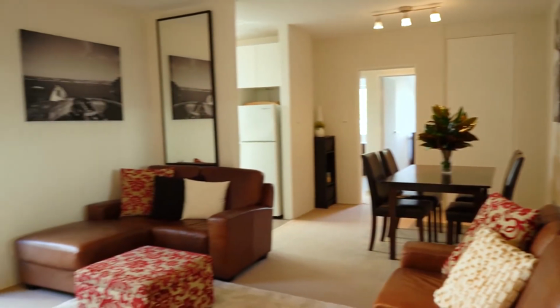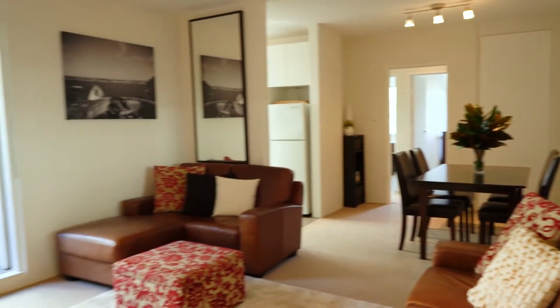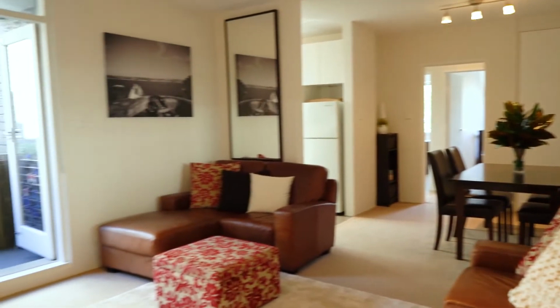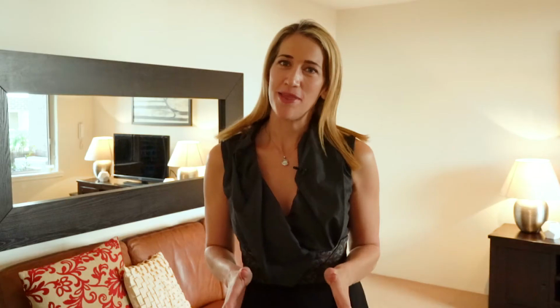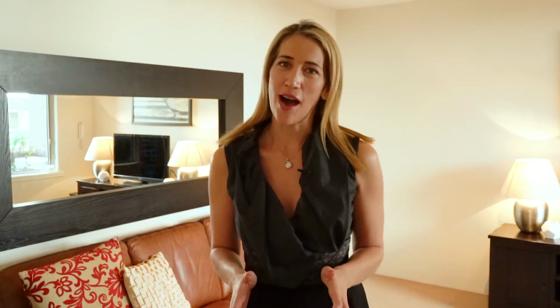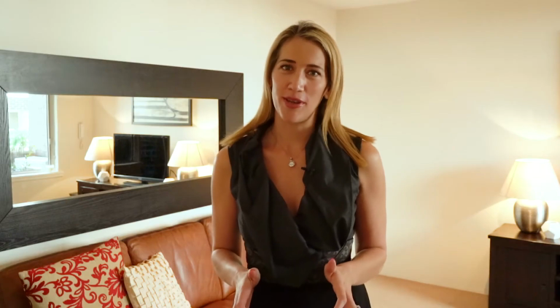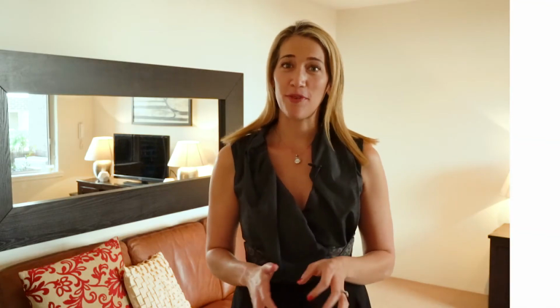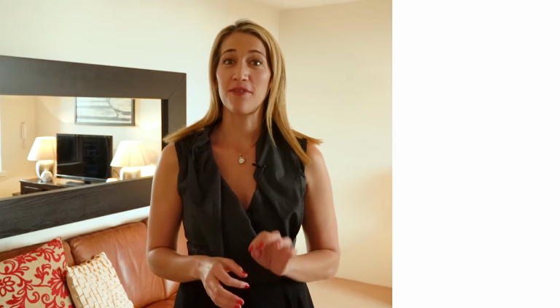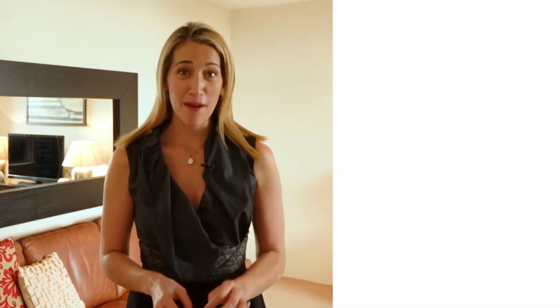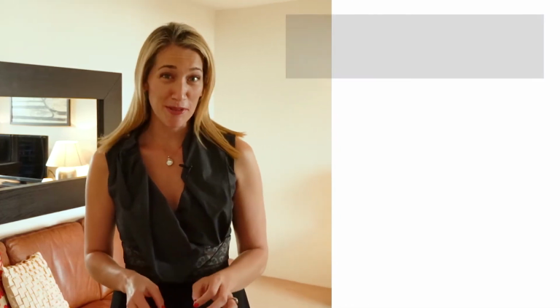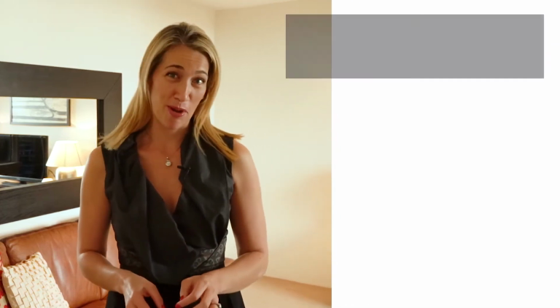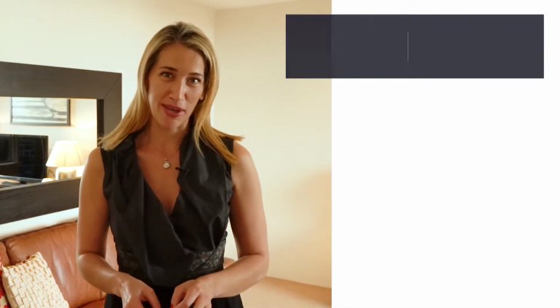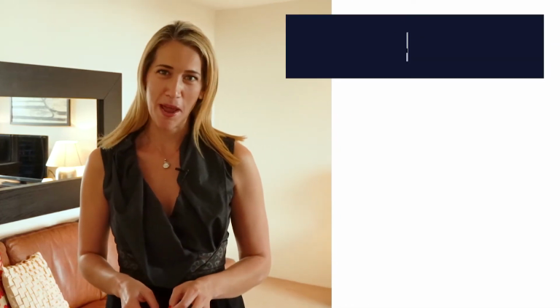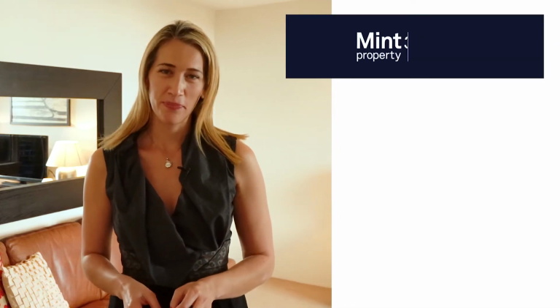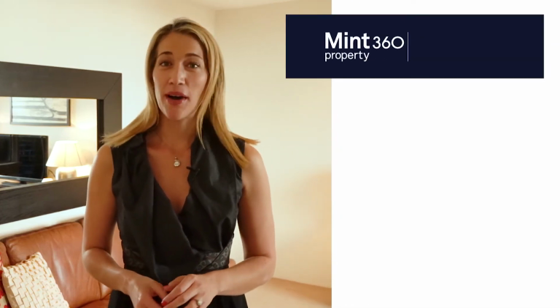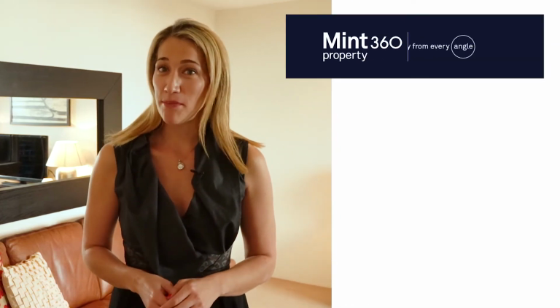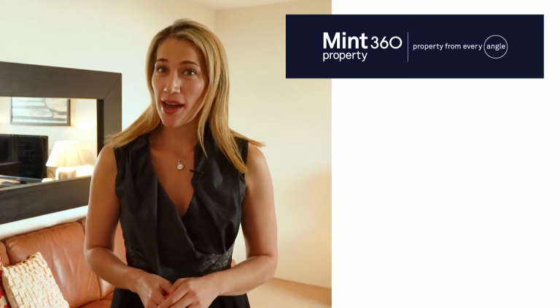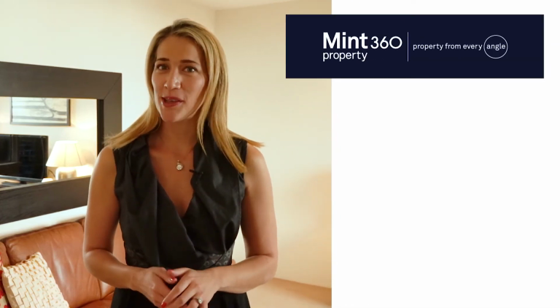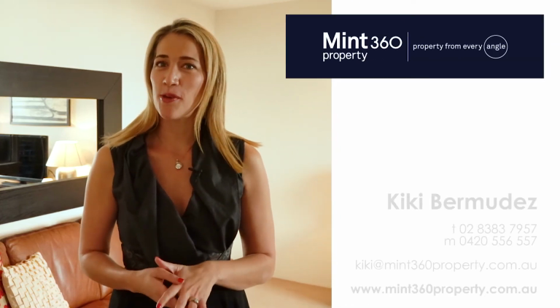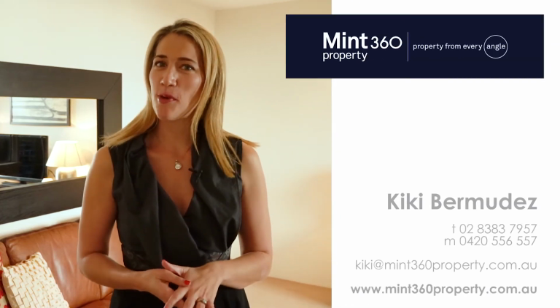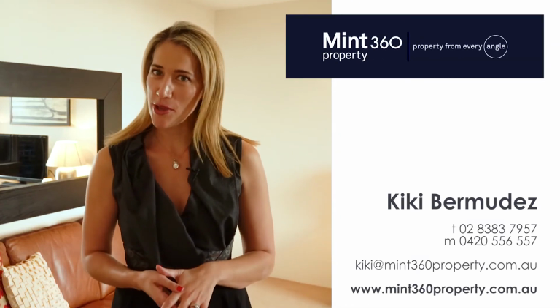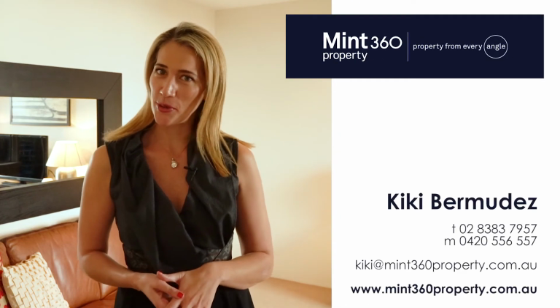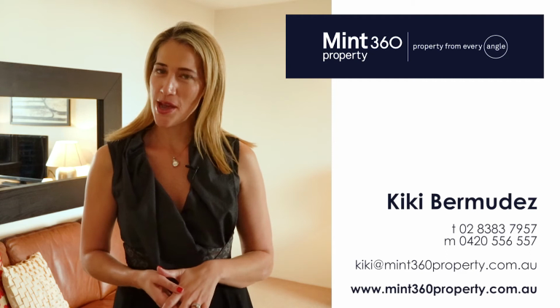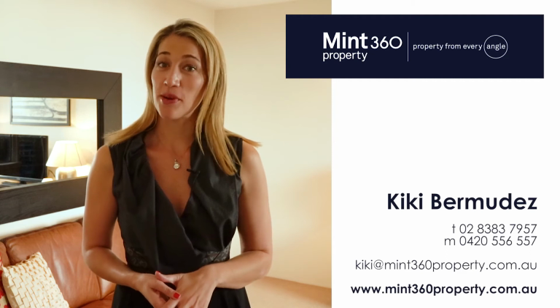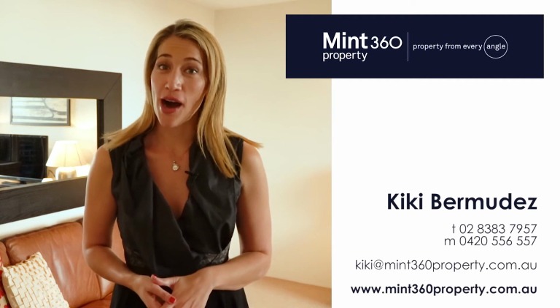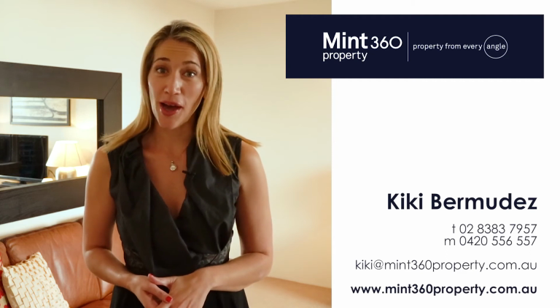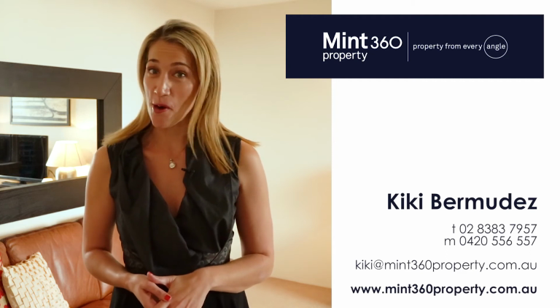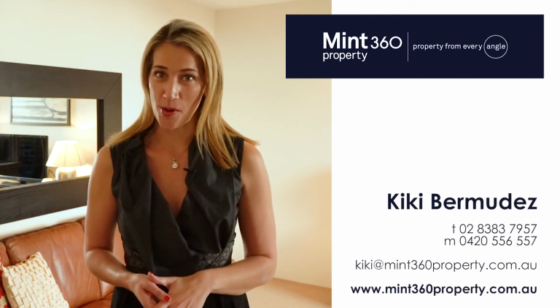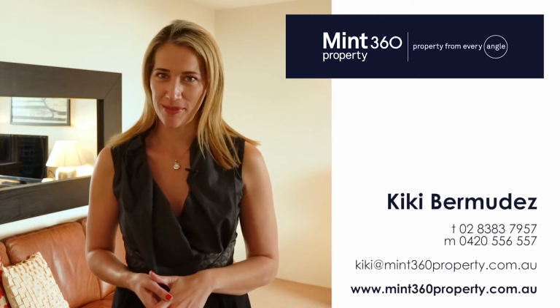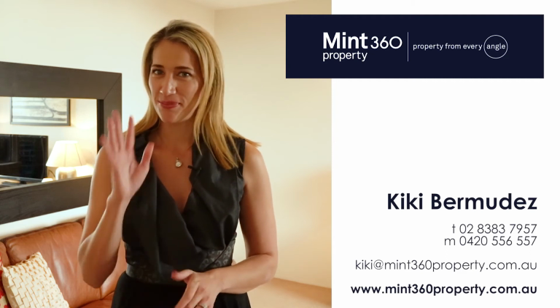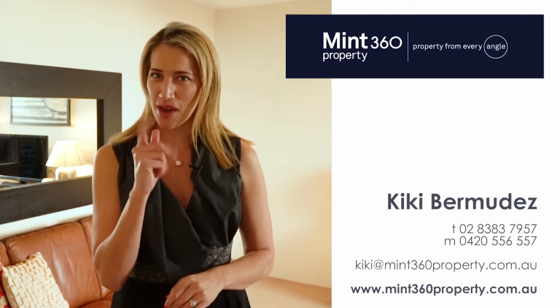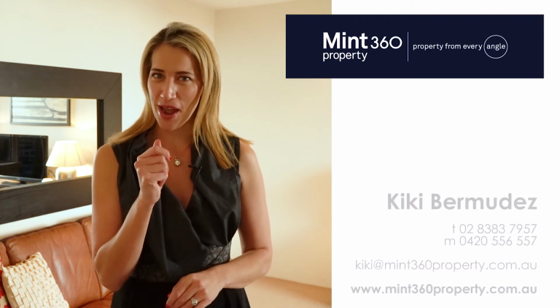Thank you for taking the time to view this fabulous property with me today. My team and I look forward to welcoming you soon to one of our upcoming open homes. Bye for now.